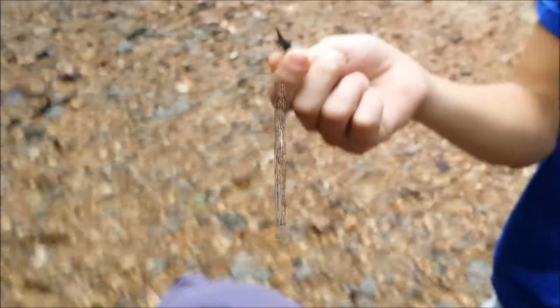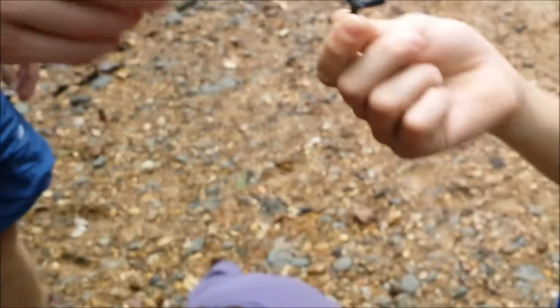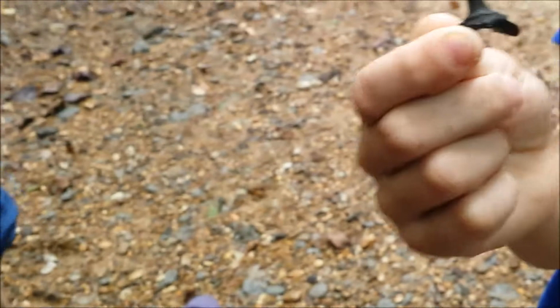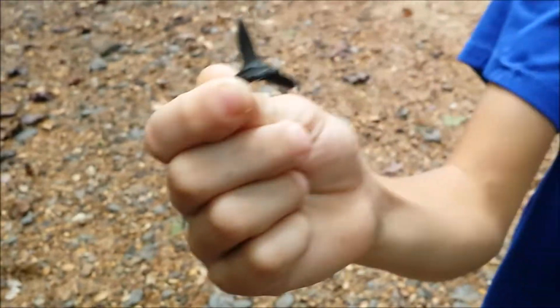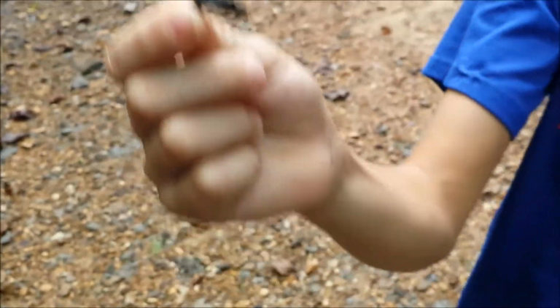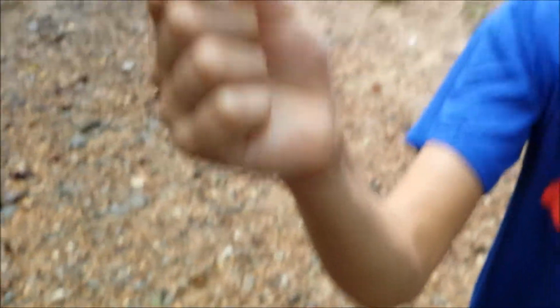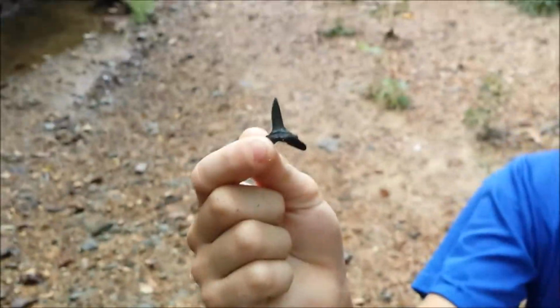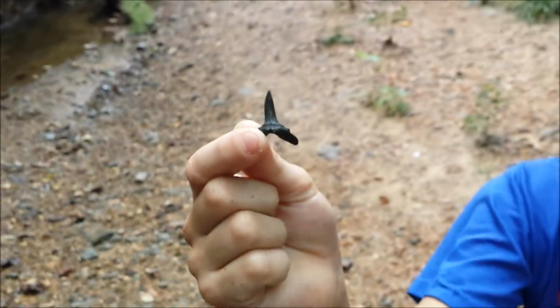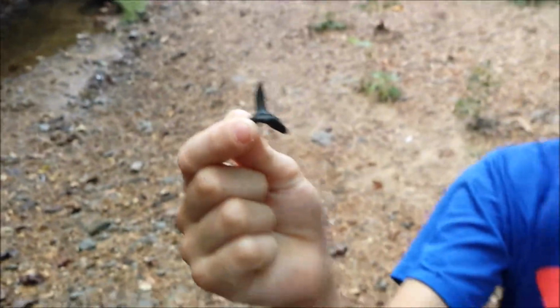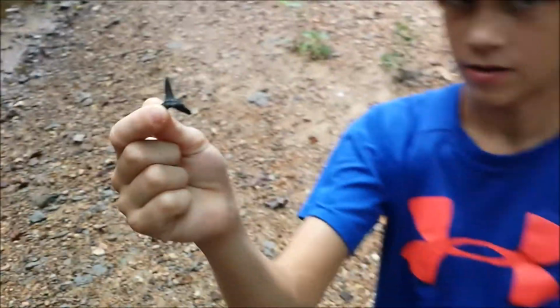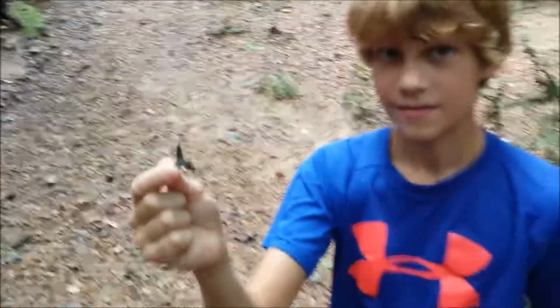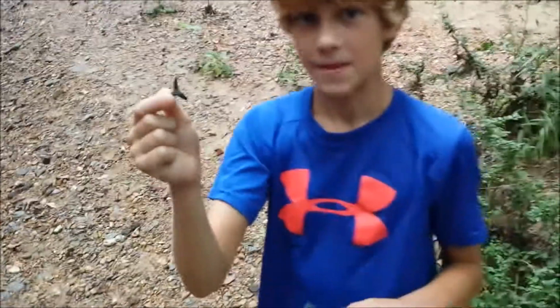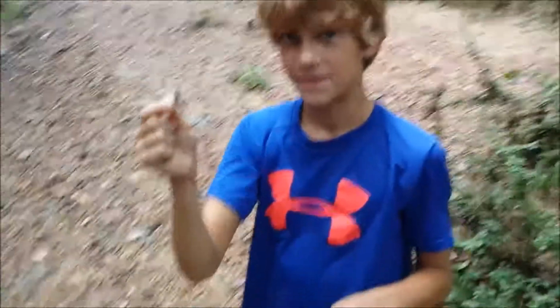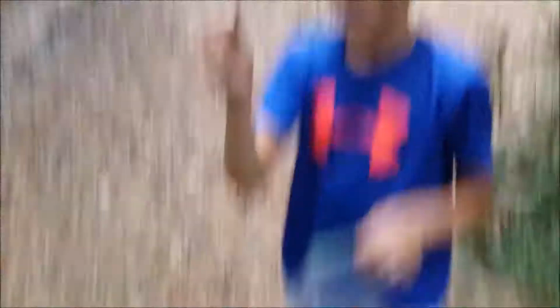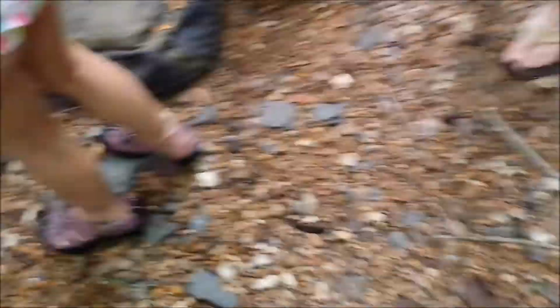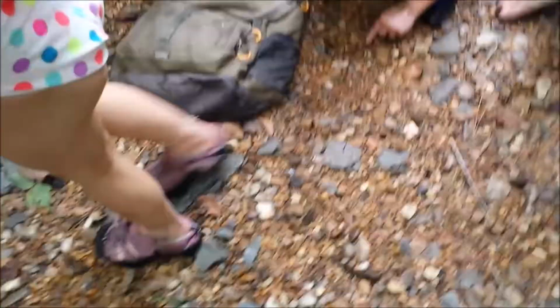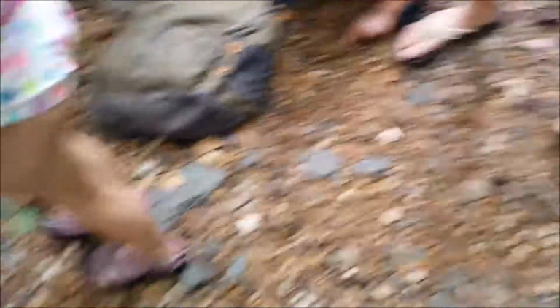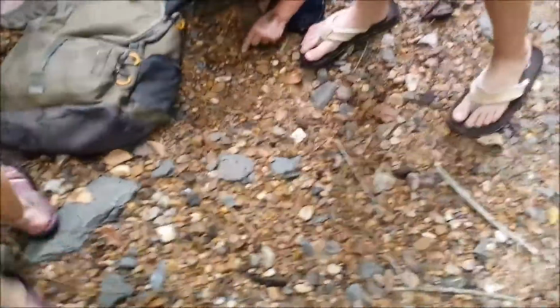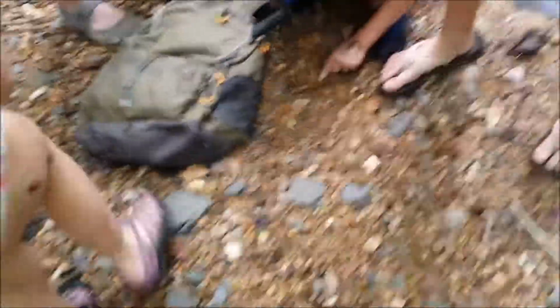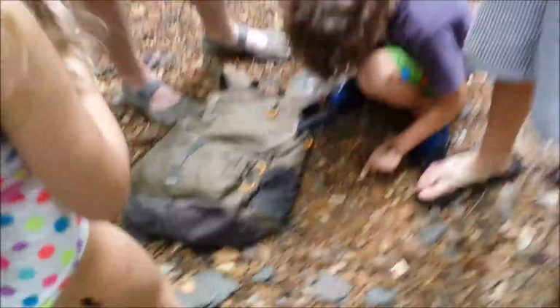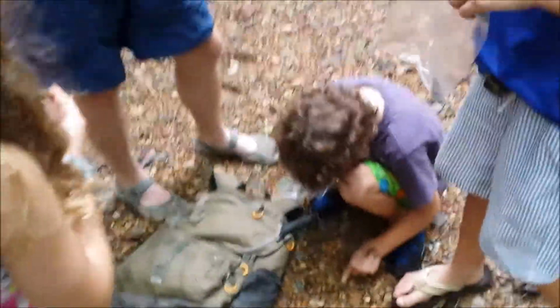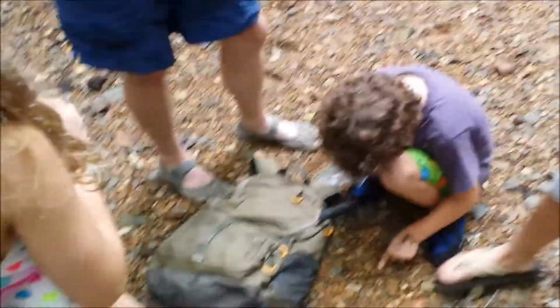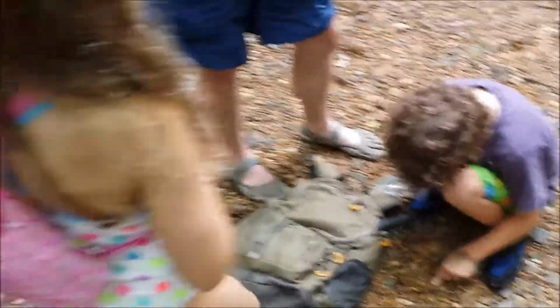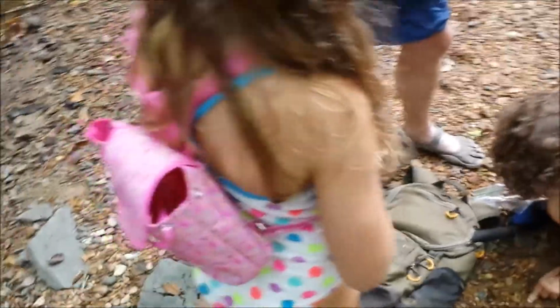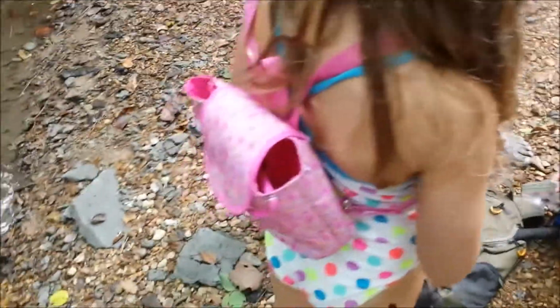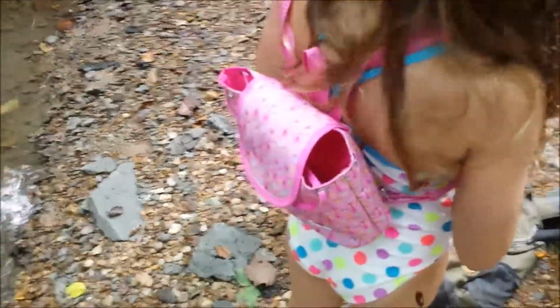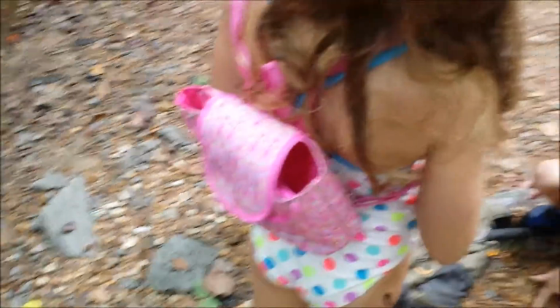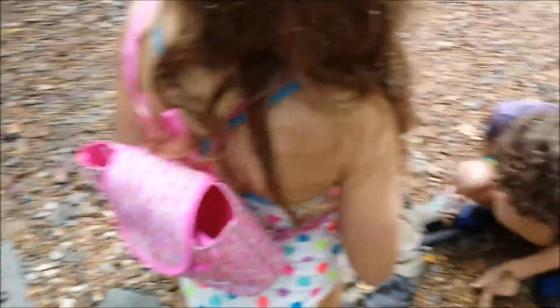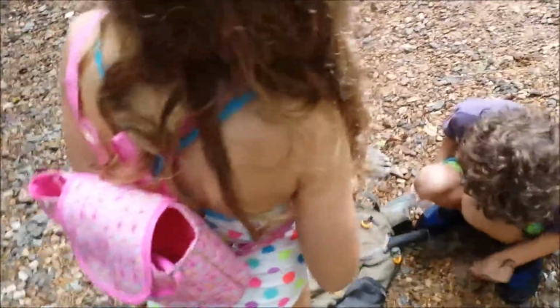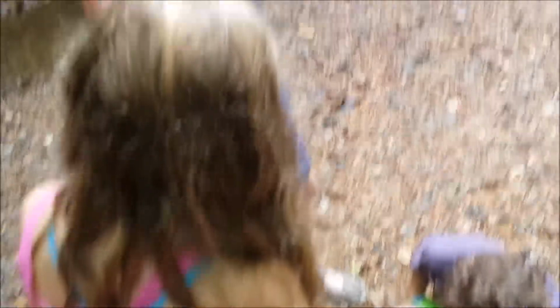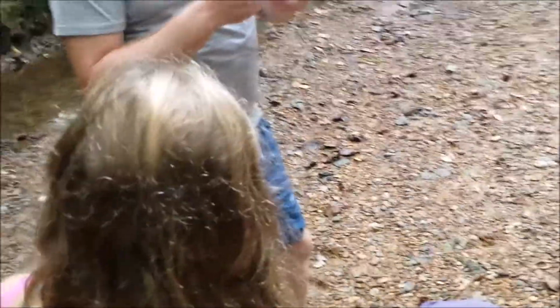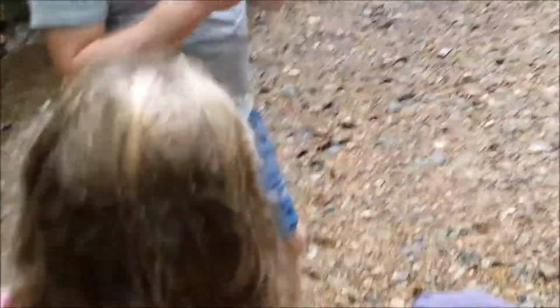Soon, everyone began to find shark's teeth. That's how we look for it. You see how it's just sitting there? That's that one they call the squally coccyx, I think, or something. Lots of those.